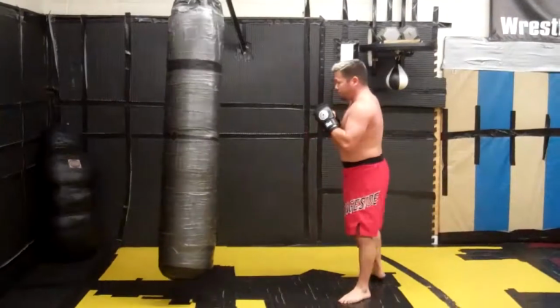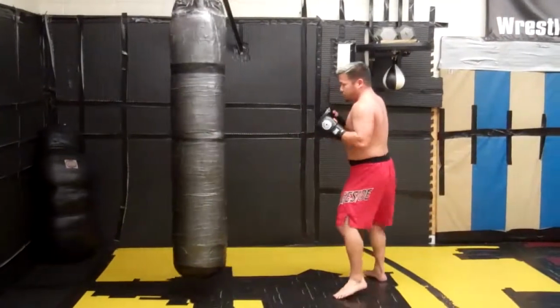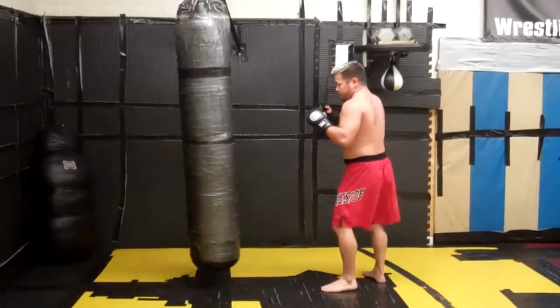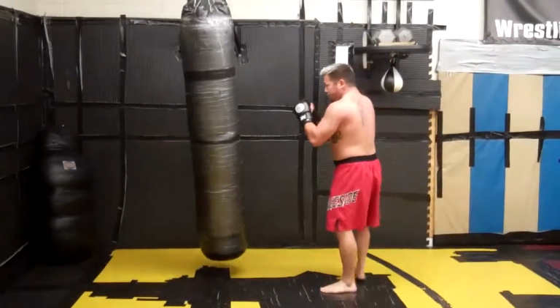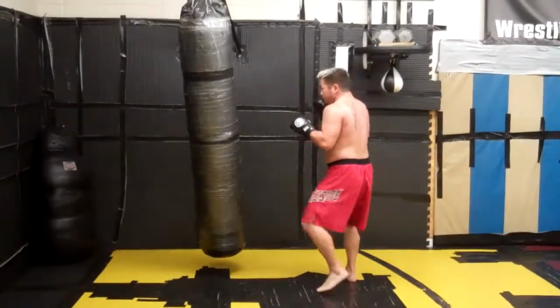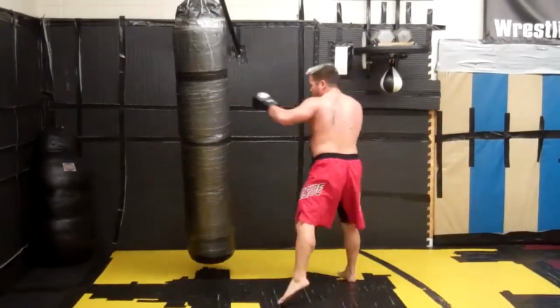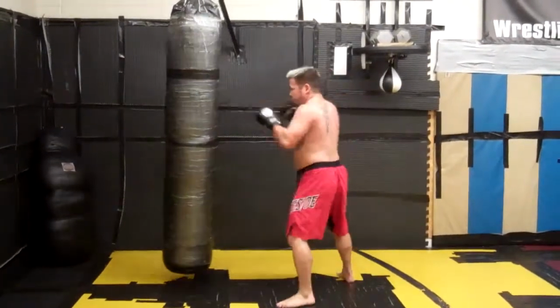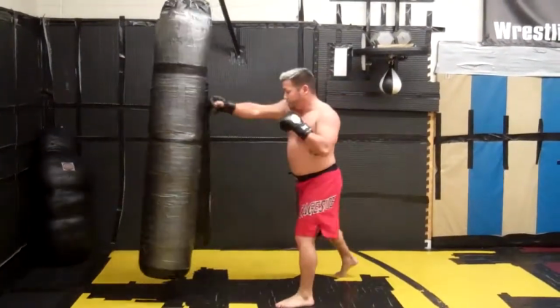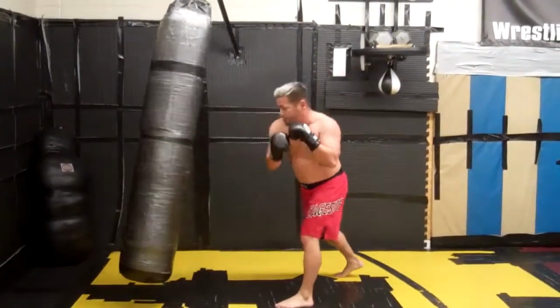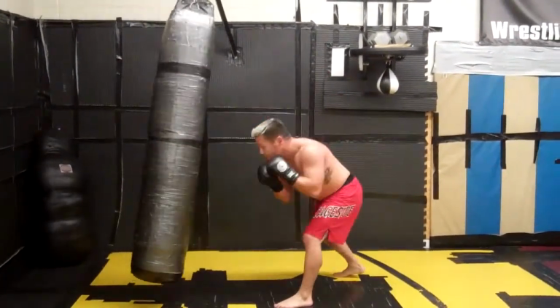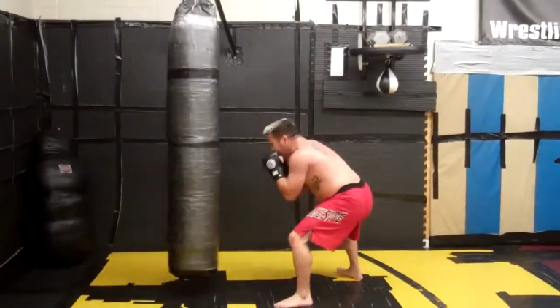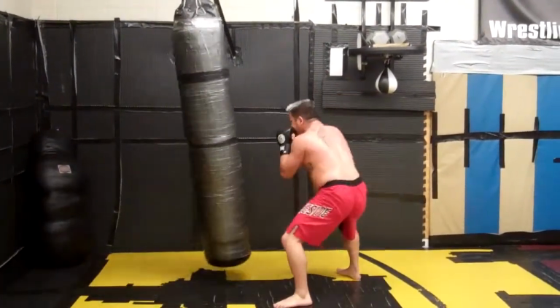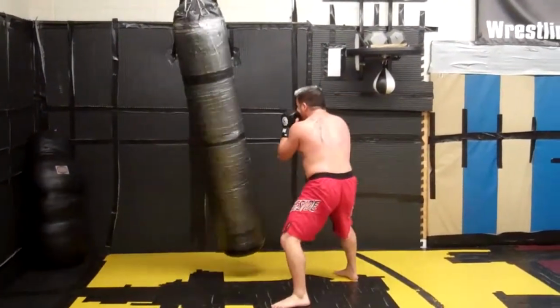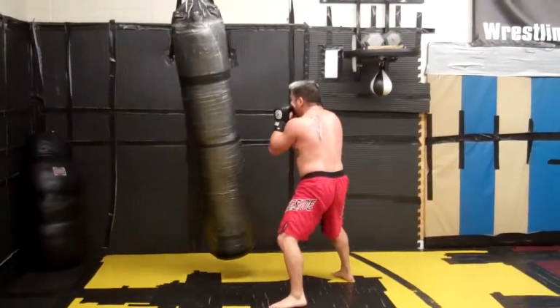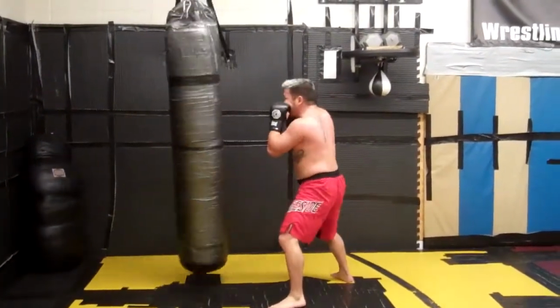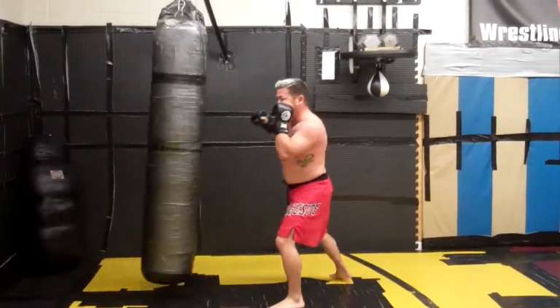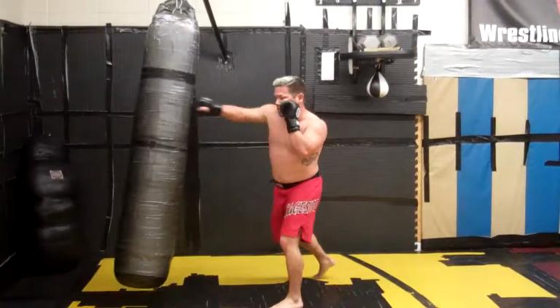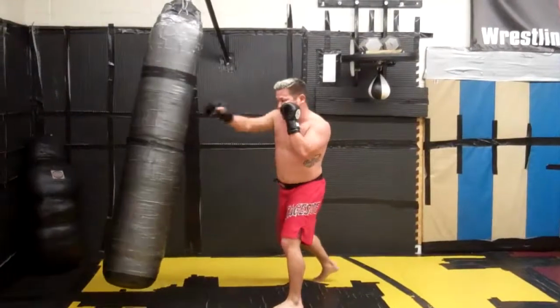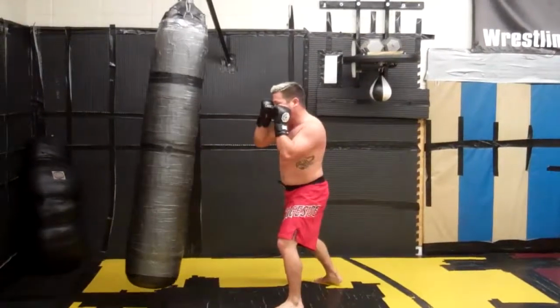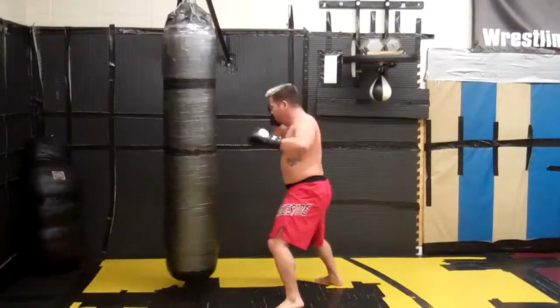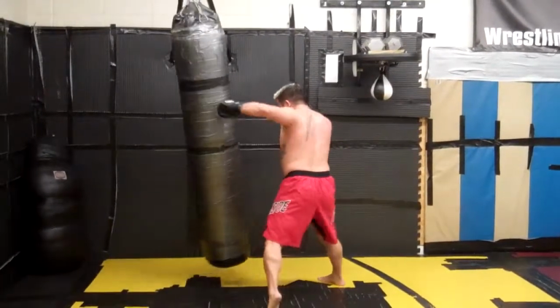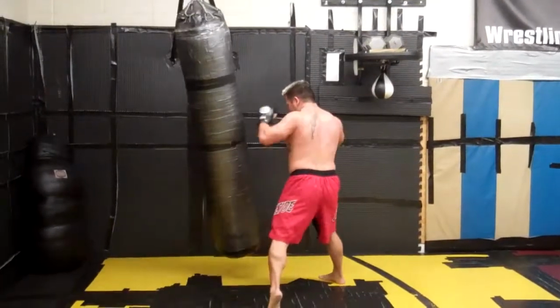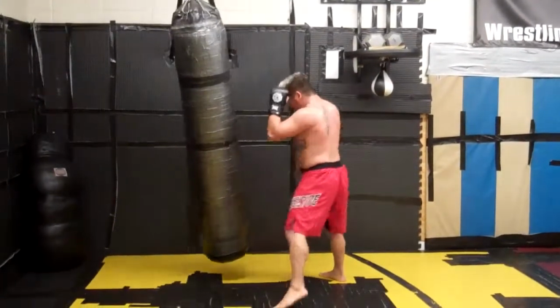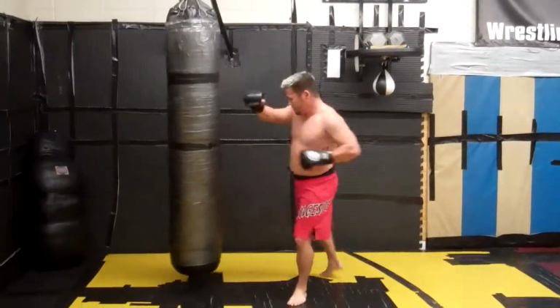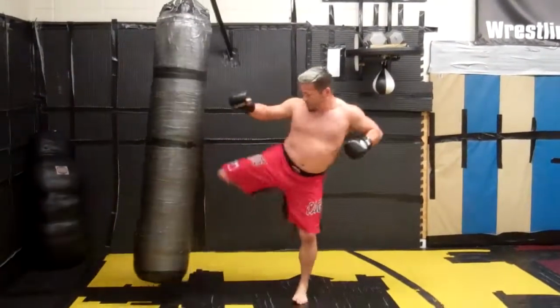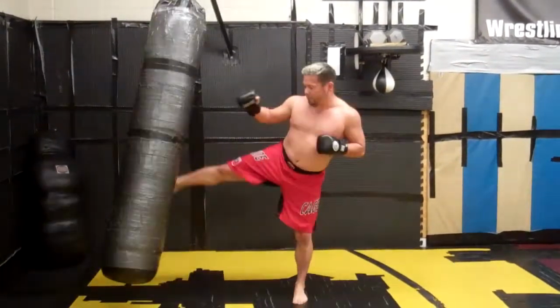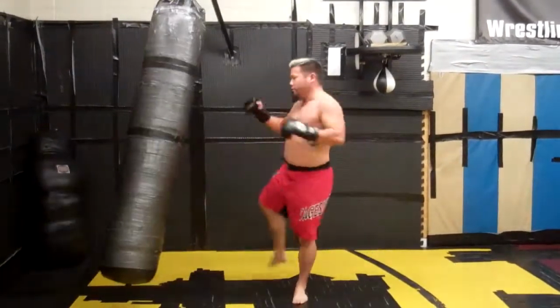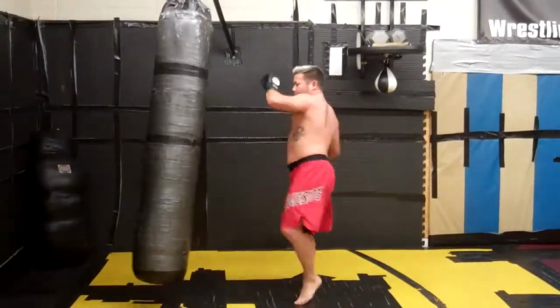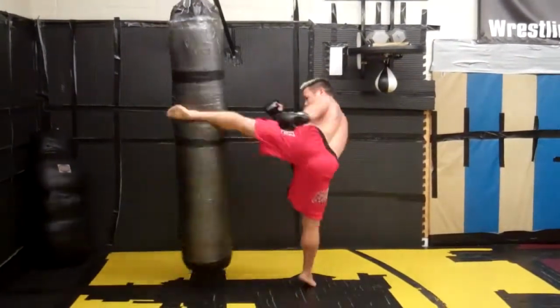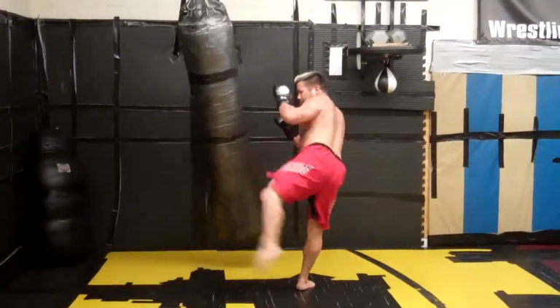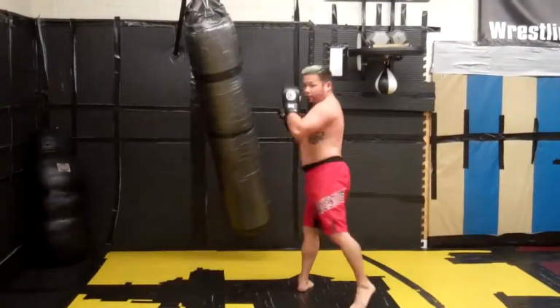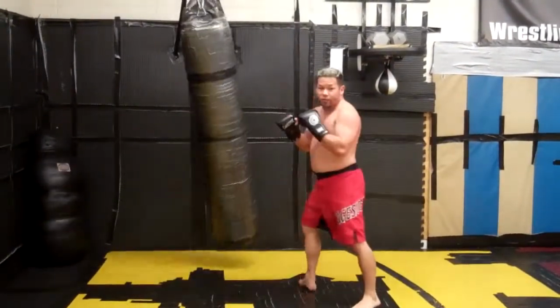One more time, slow. One-two — he returns — I slip underneath, using that momentum to start my two, my three, my low kick, and my middle kick.